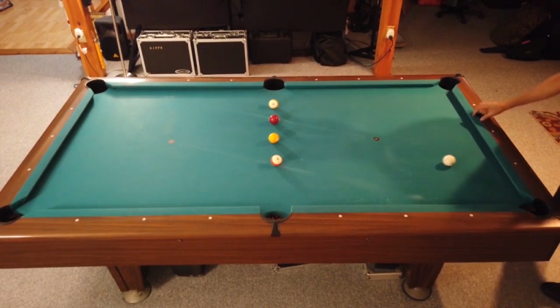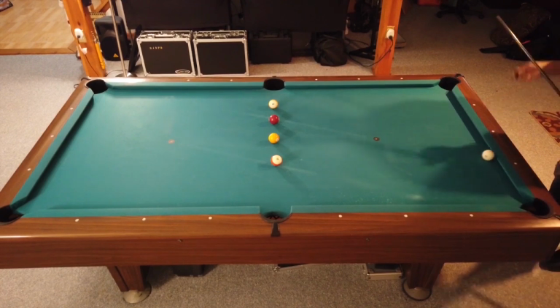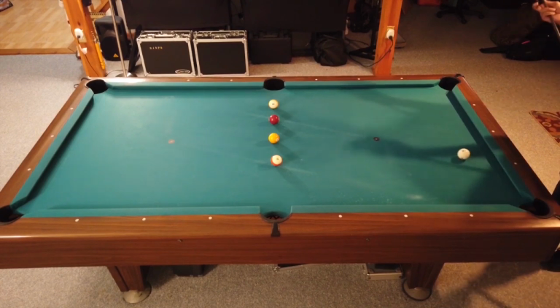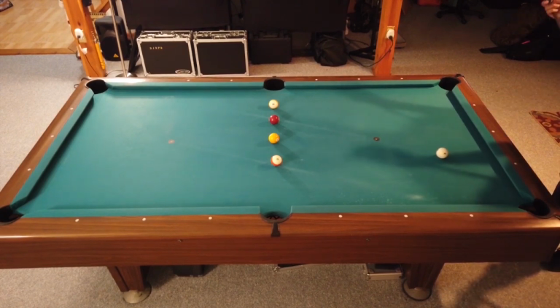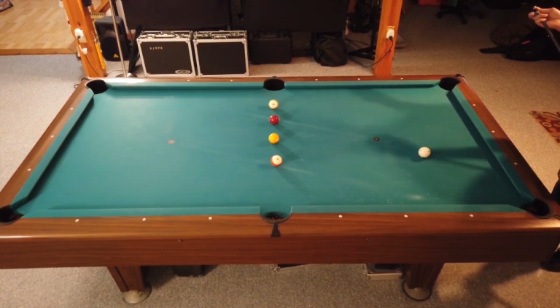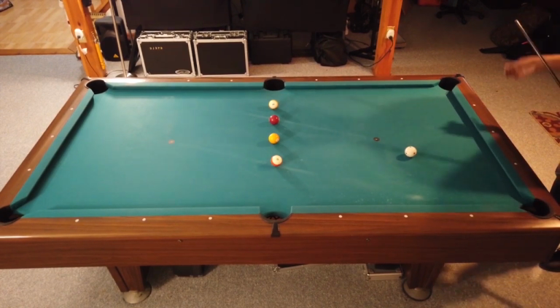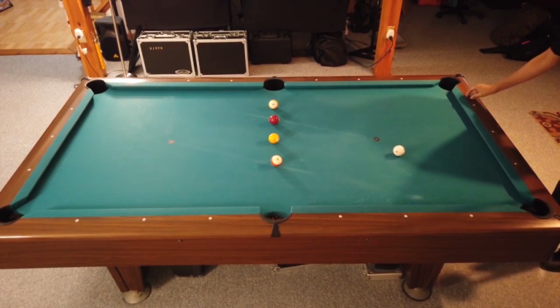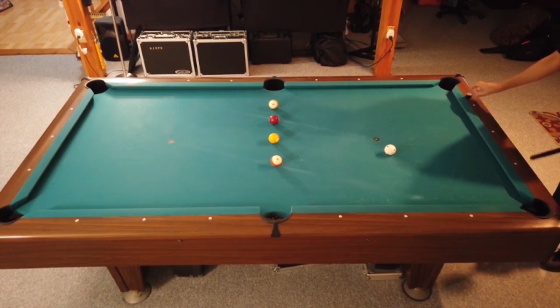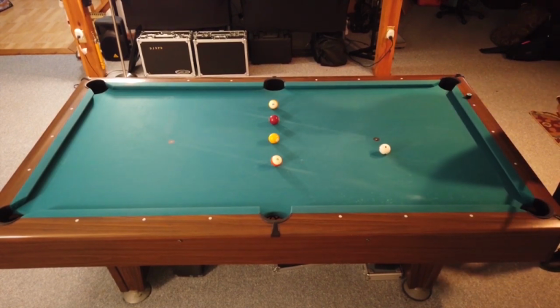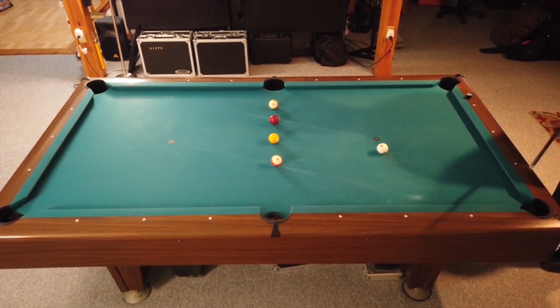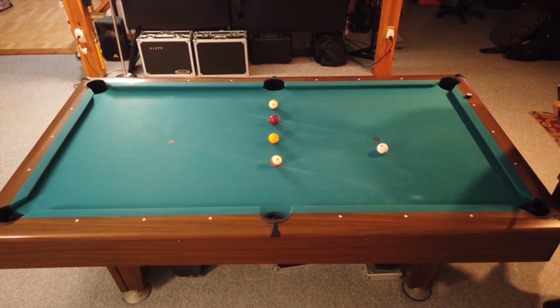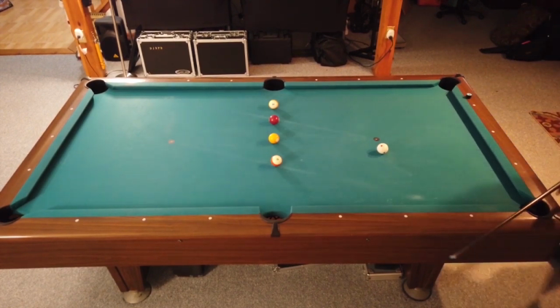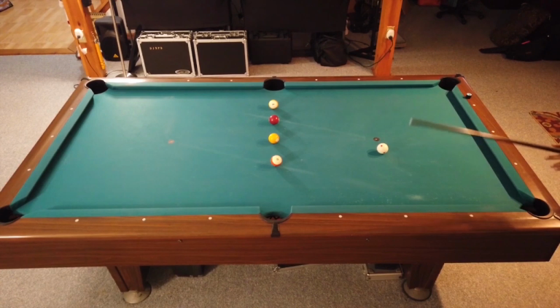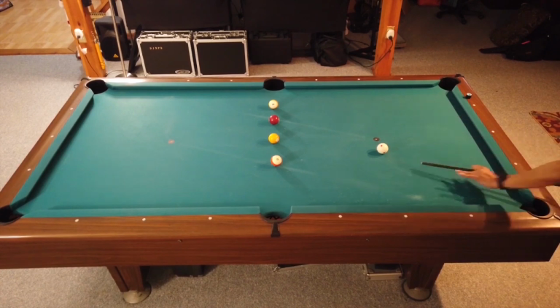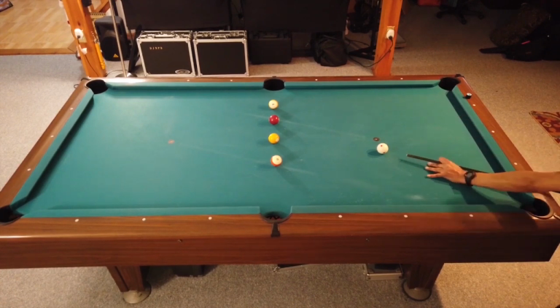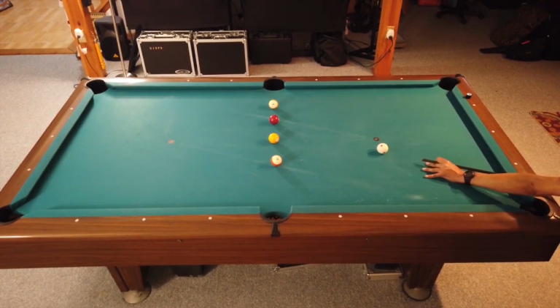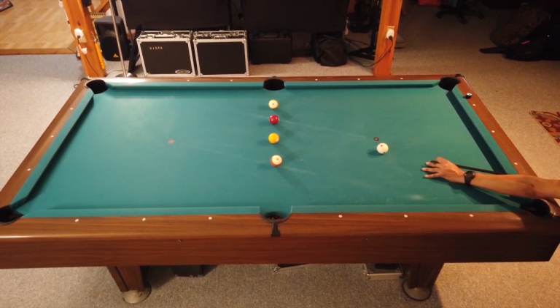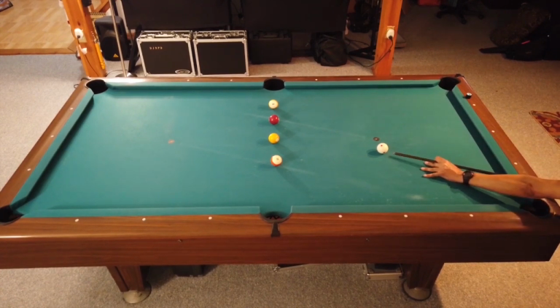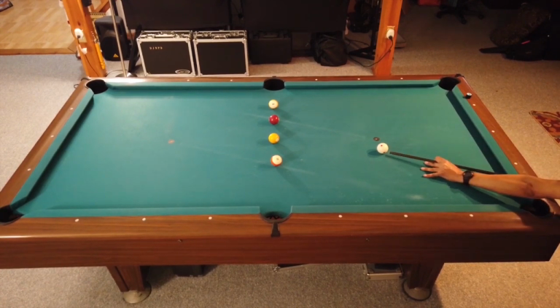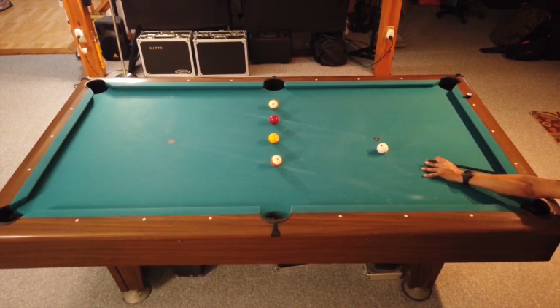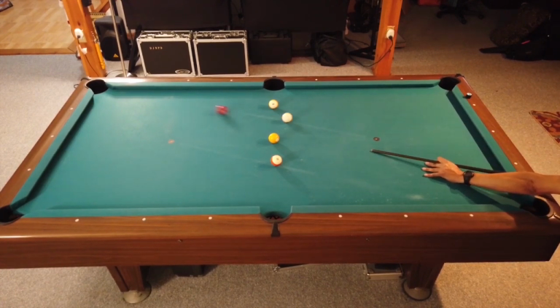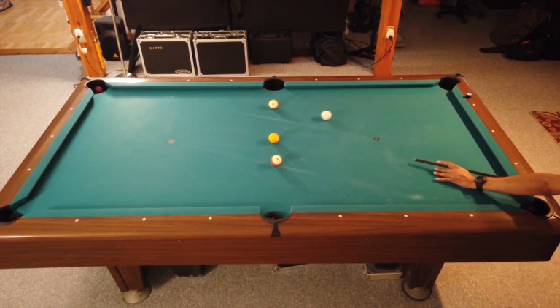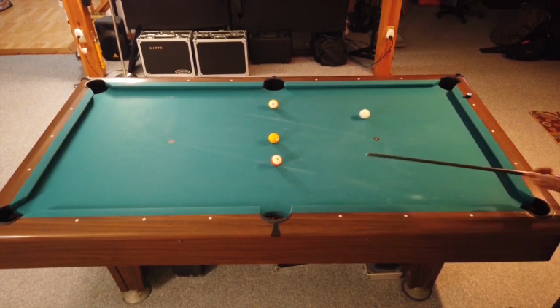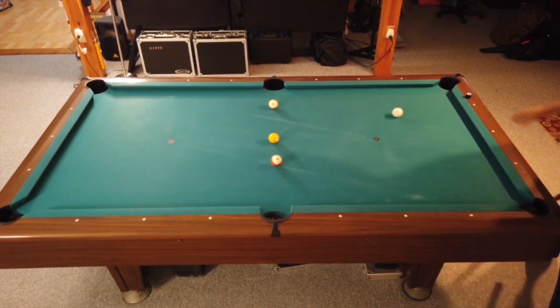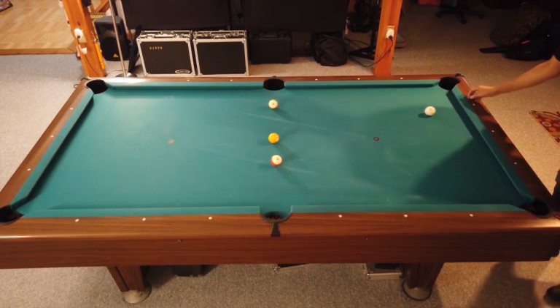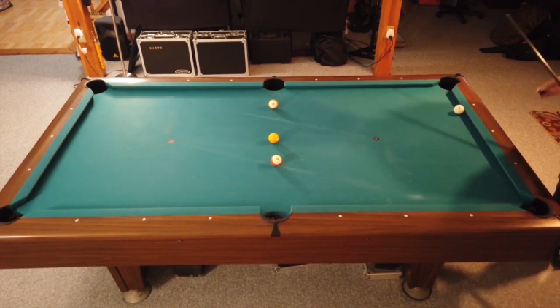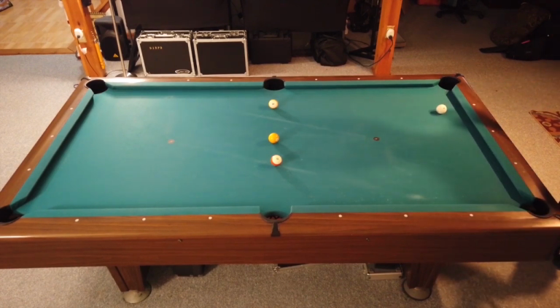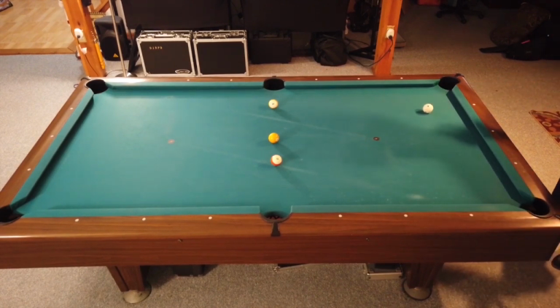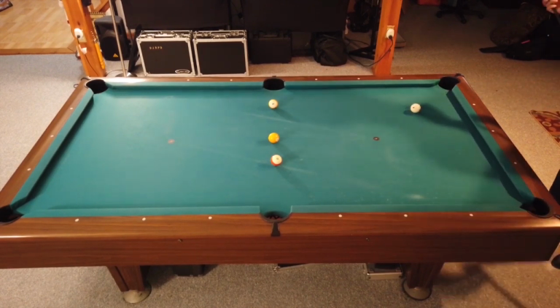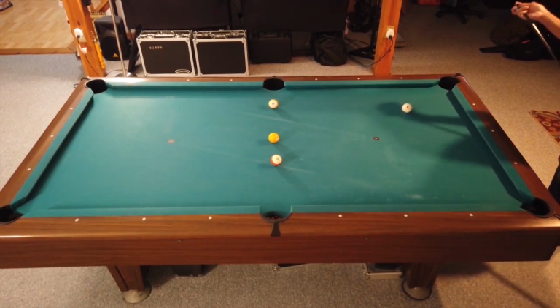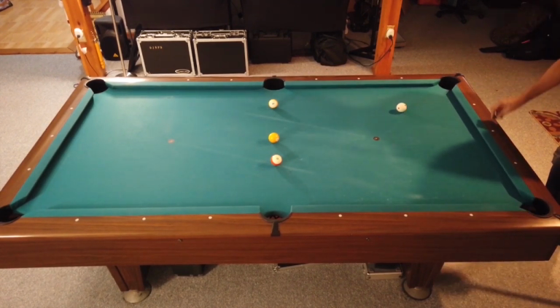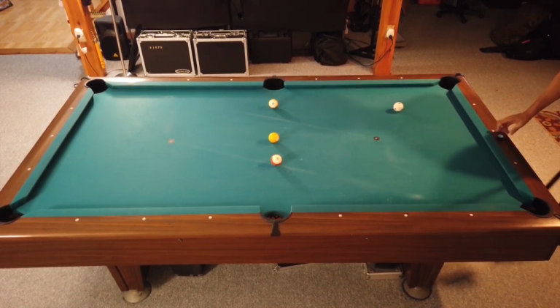As to short little draw shots — we go from that one to another one that's pretty difficult. Here you're shooting draw shots from the center of the table and you have to get position on the next ball by coming off the short rail.